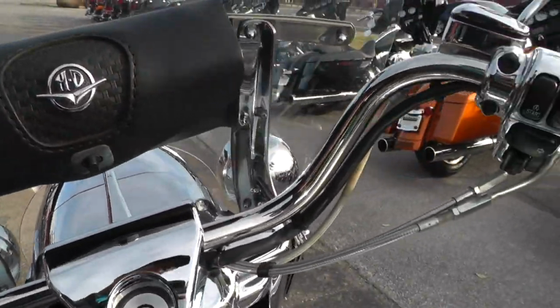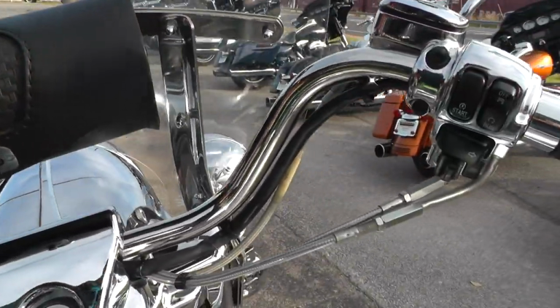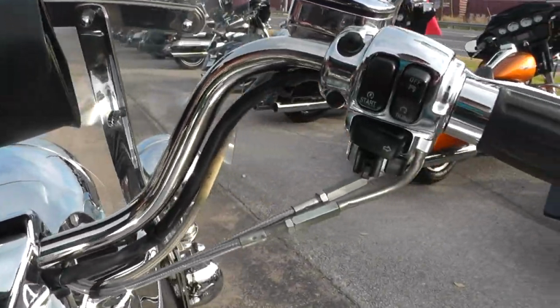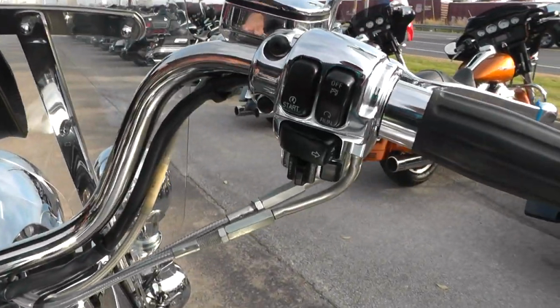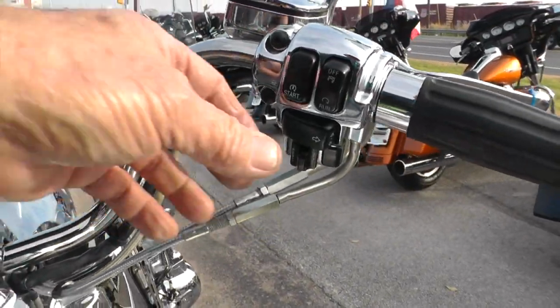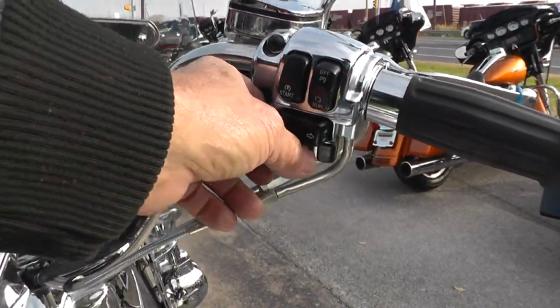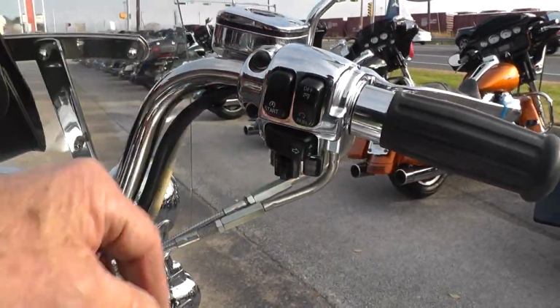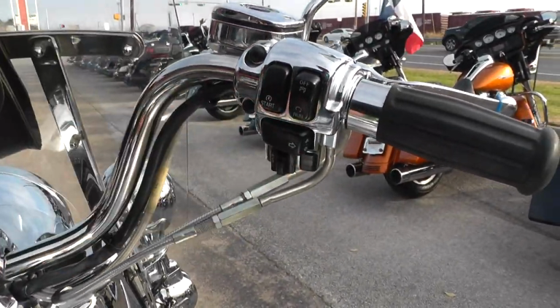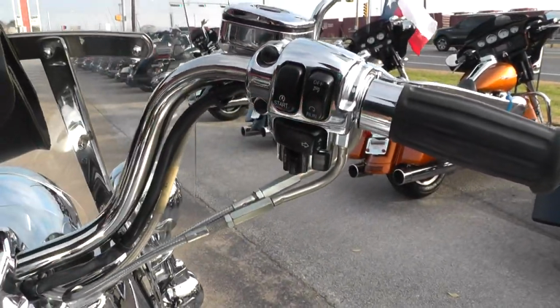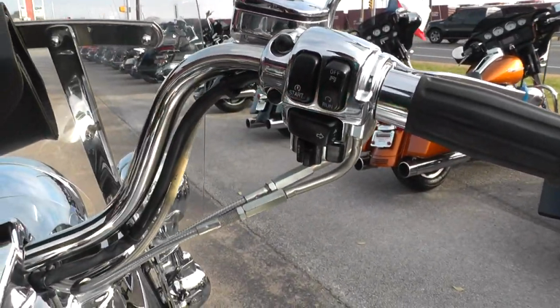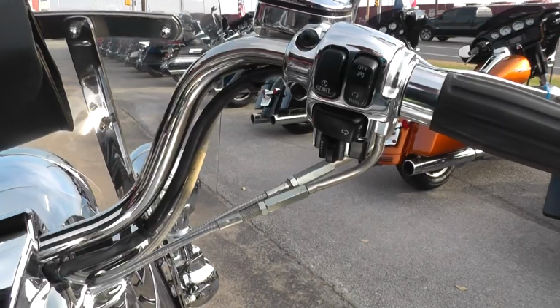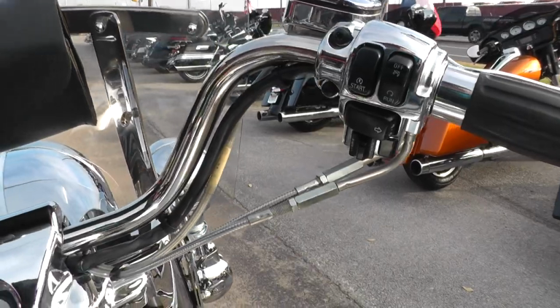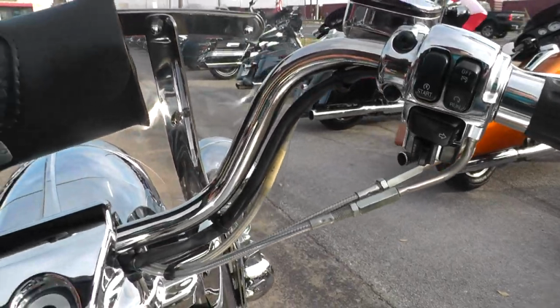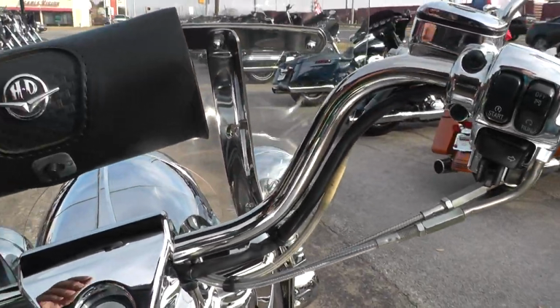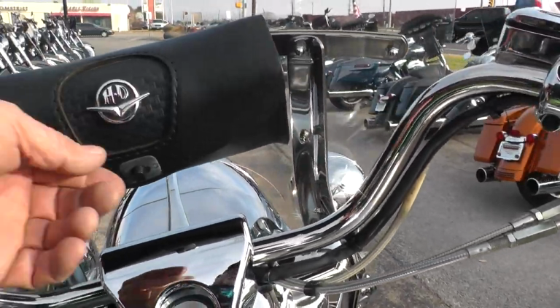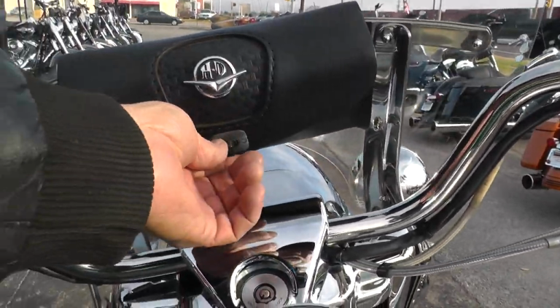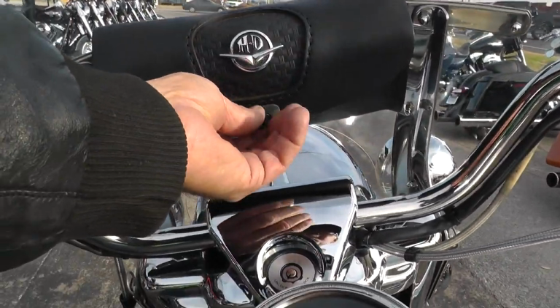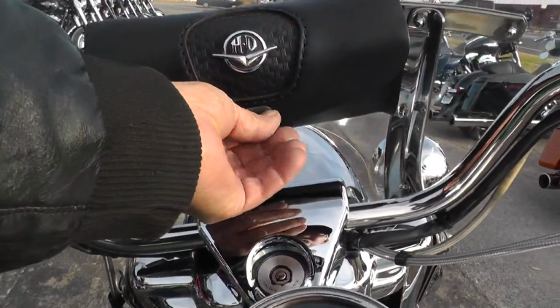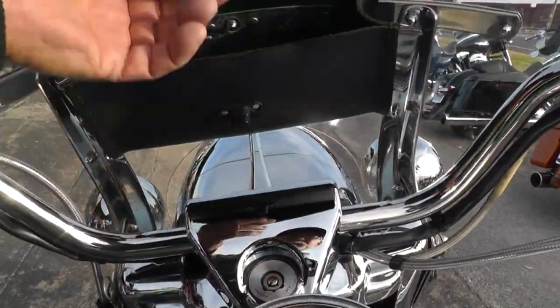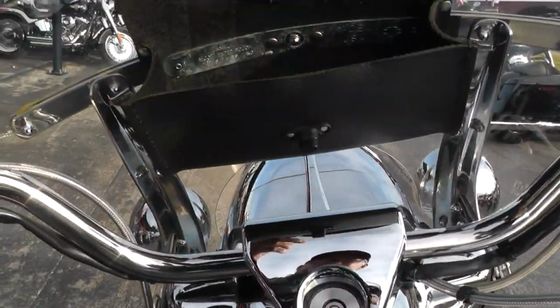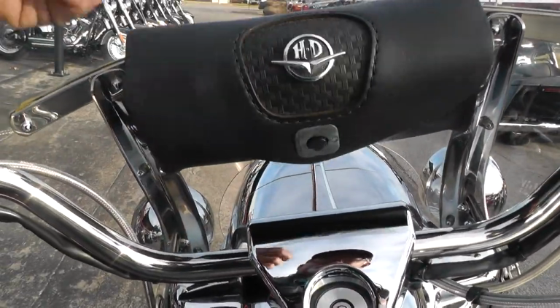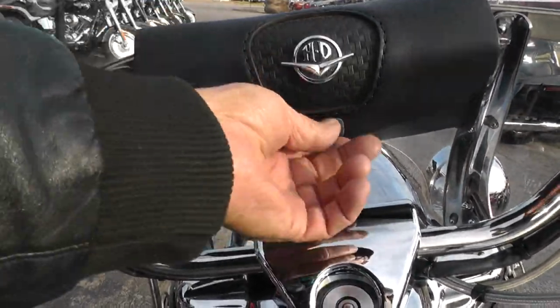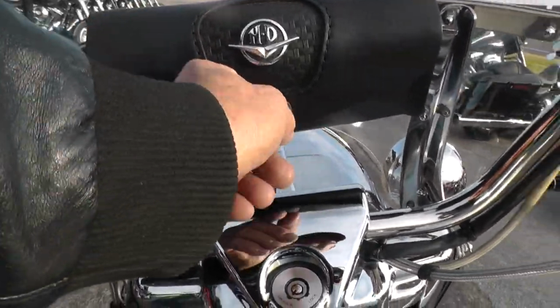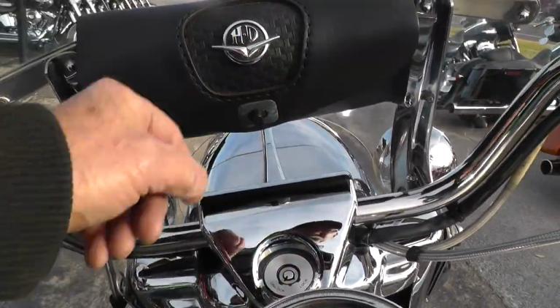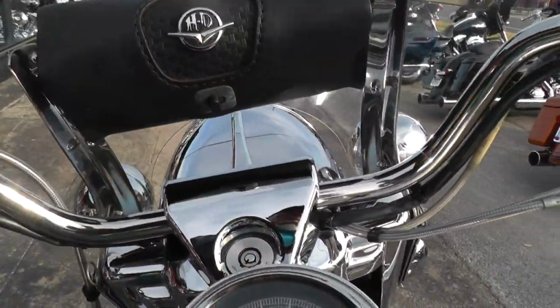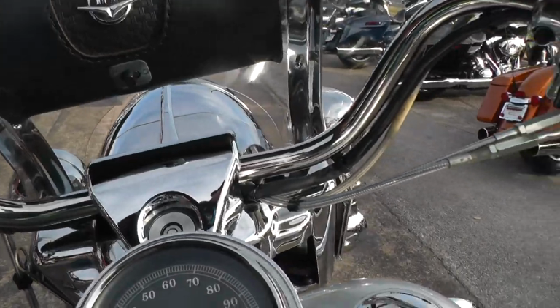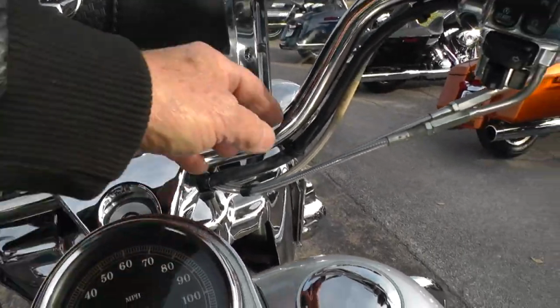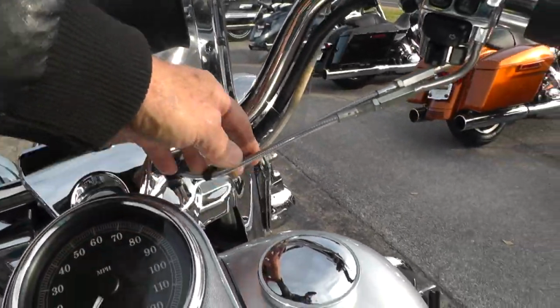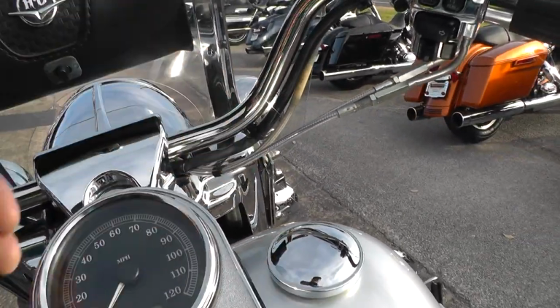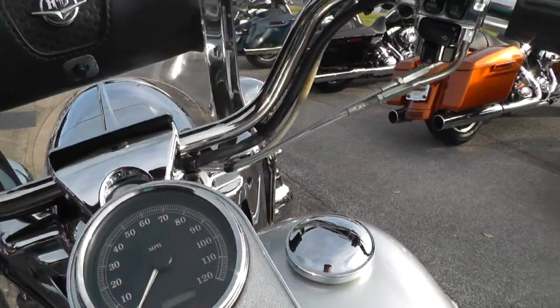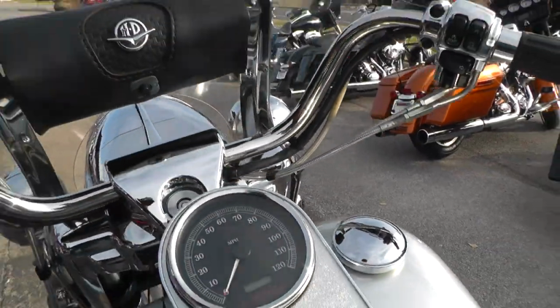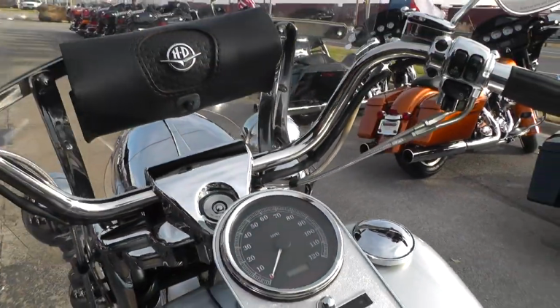This bike comes with electronic cruise control. Detachable windshield with a windshield bag. Steel braided lines and cables there.